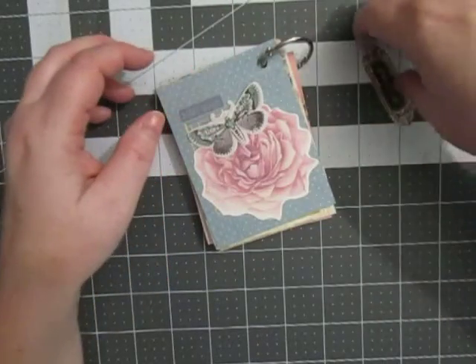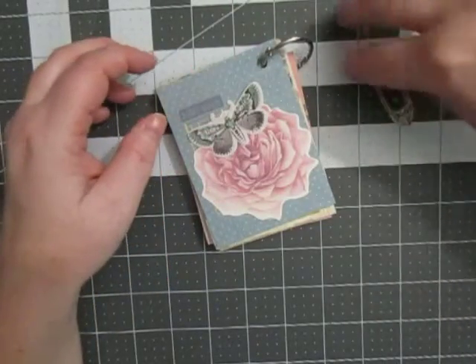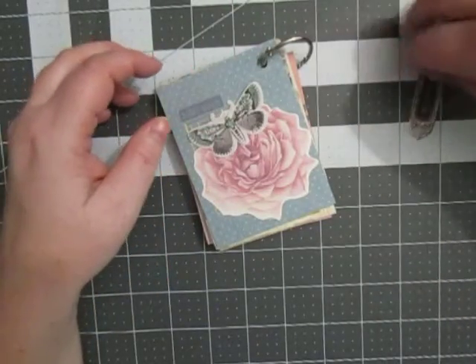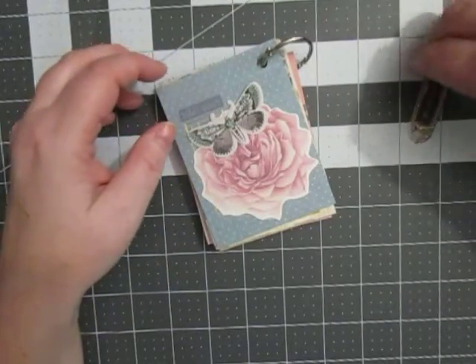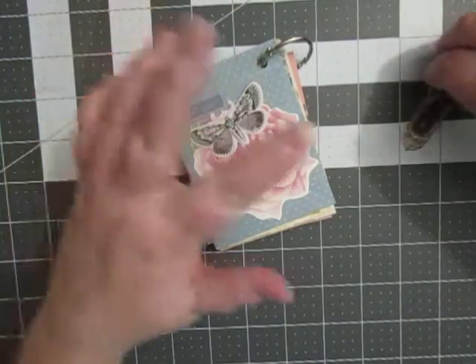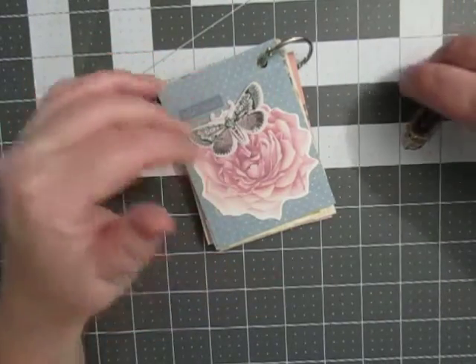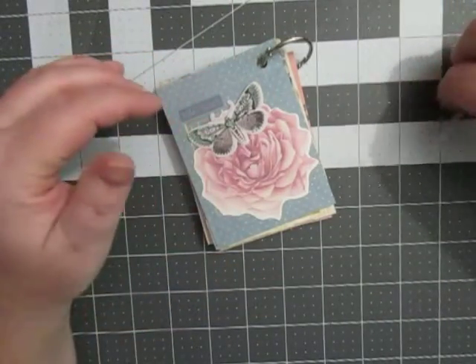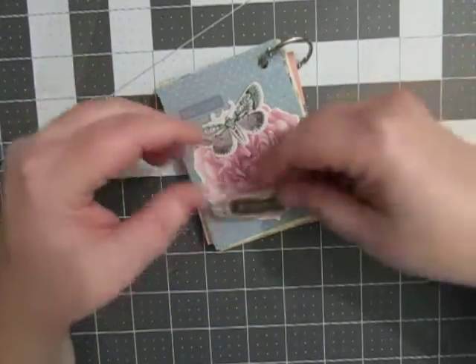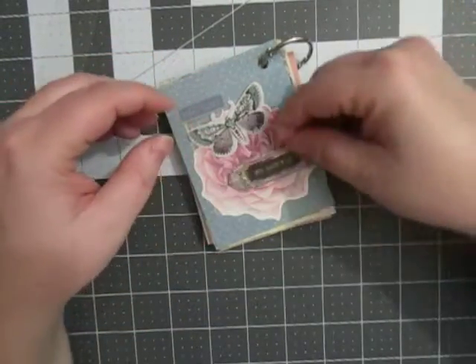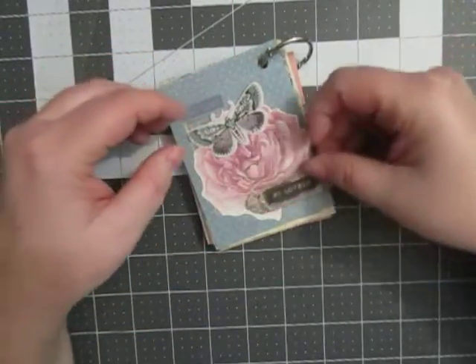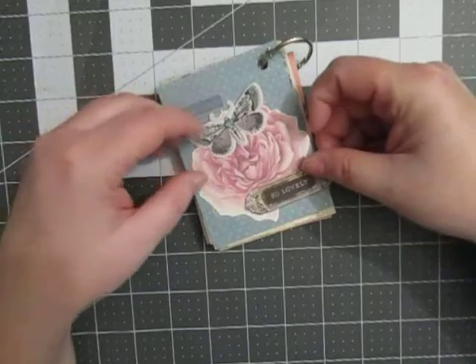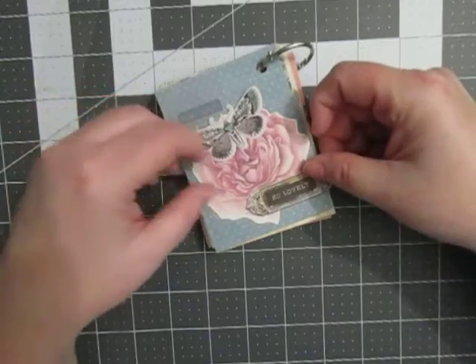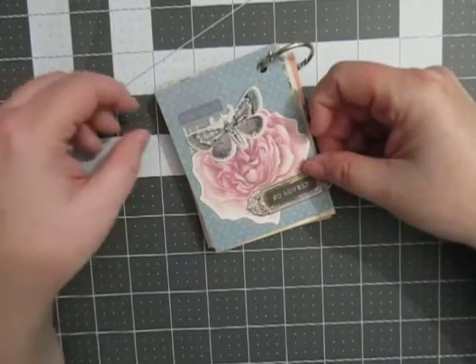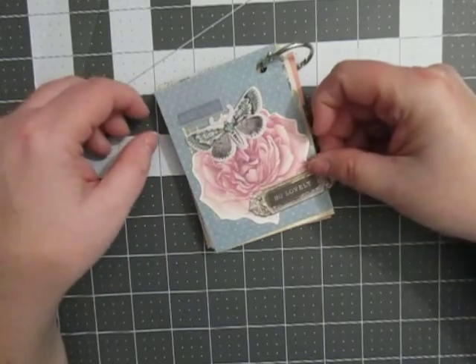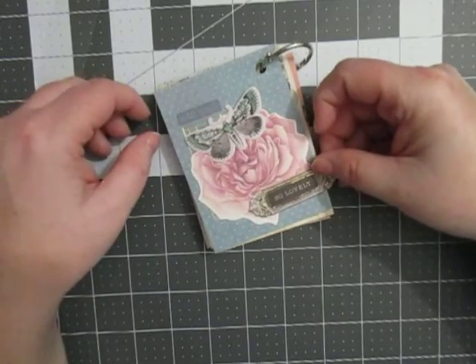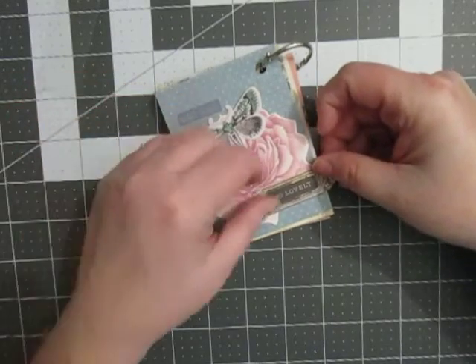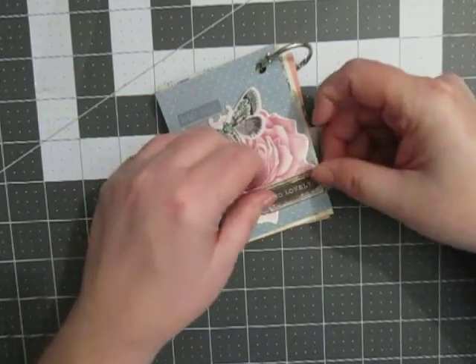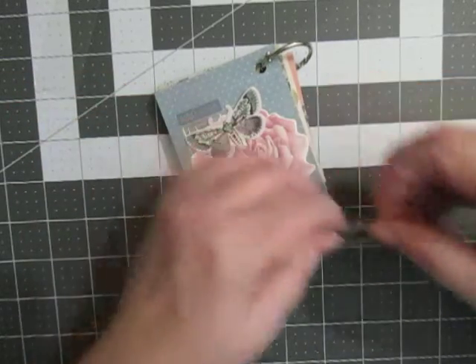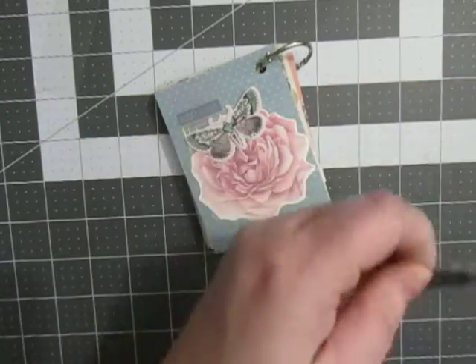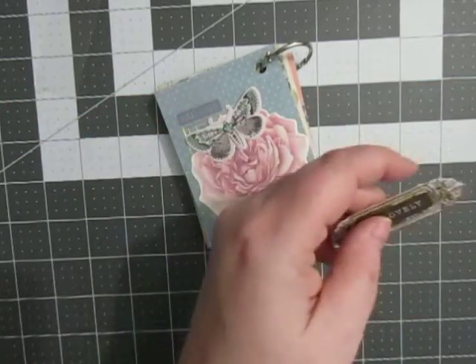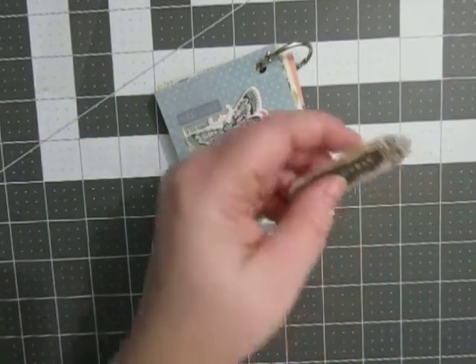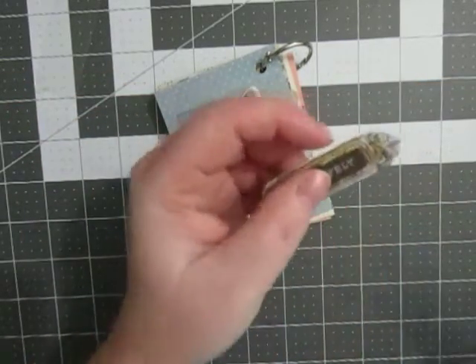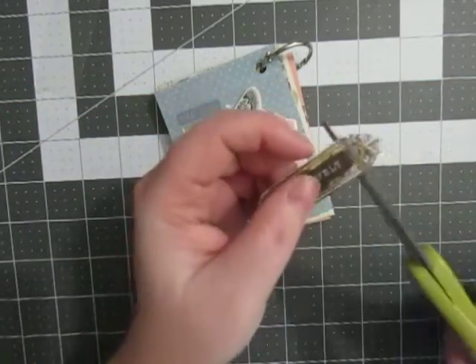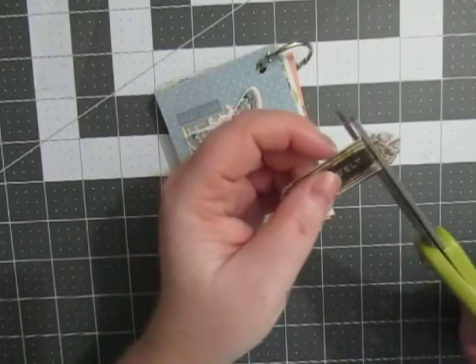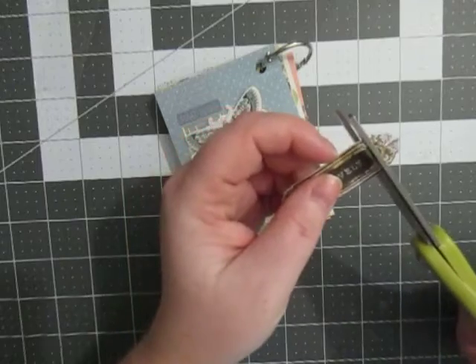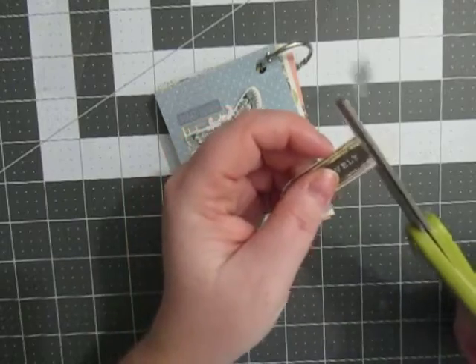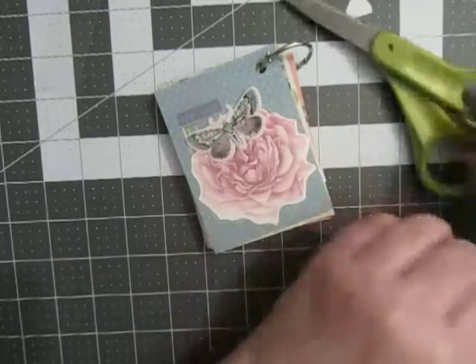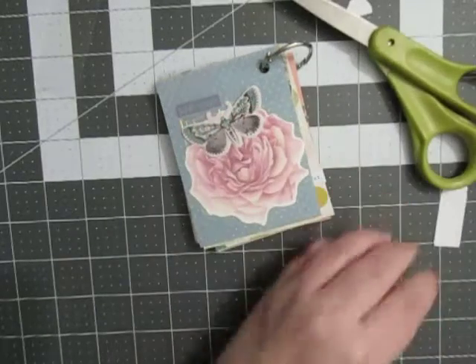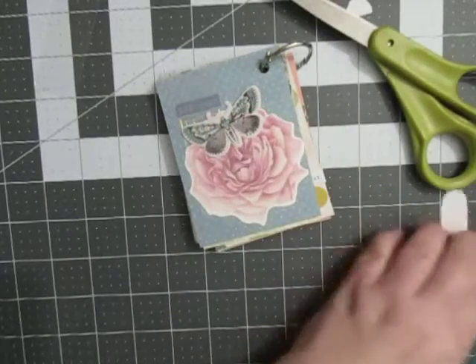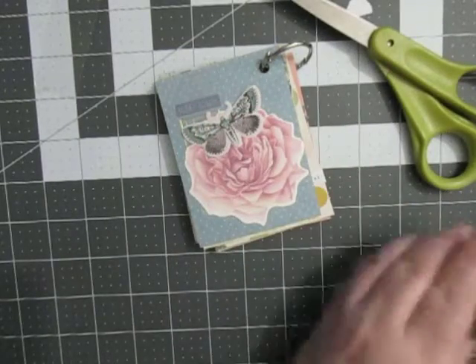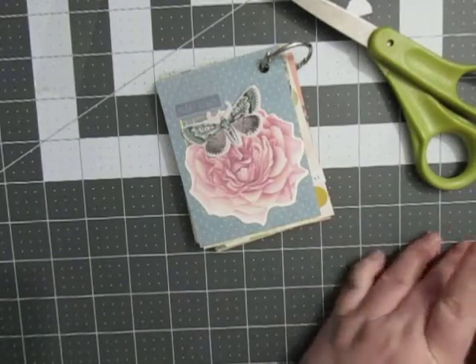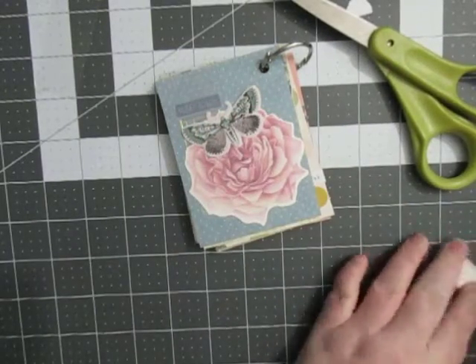And then for my word sticker I have this 'so lovely.' I was thinking of kind of basing it off of here and chopping part of it off. Let me see what that looks like.